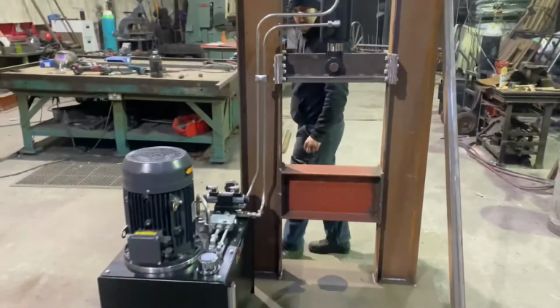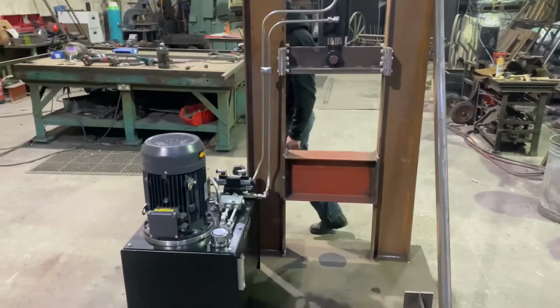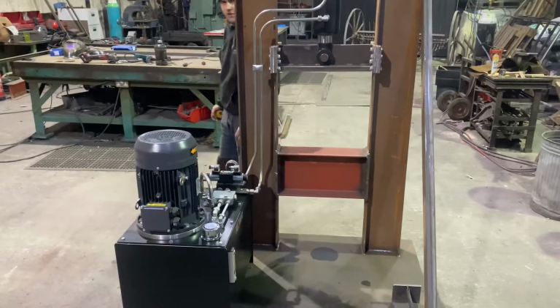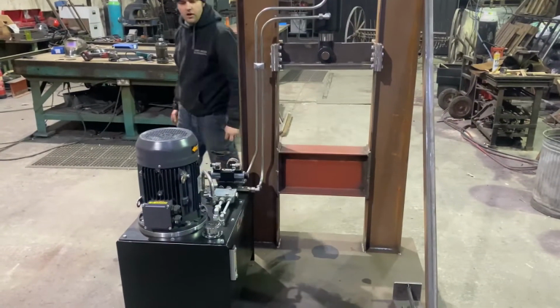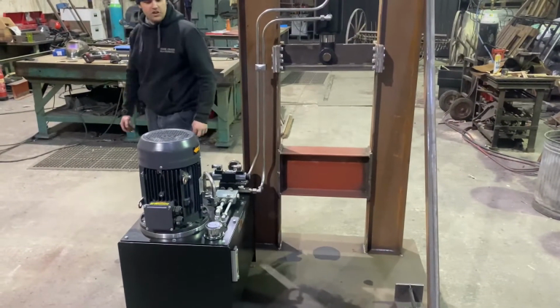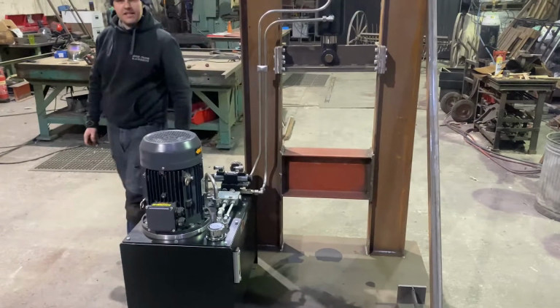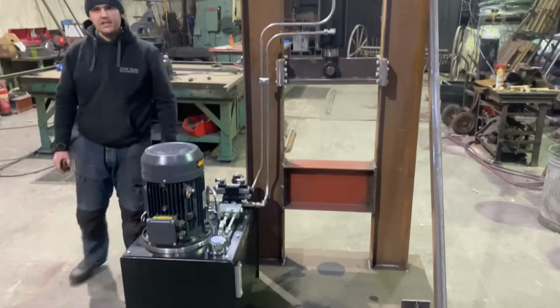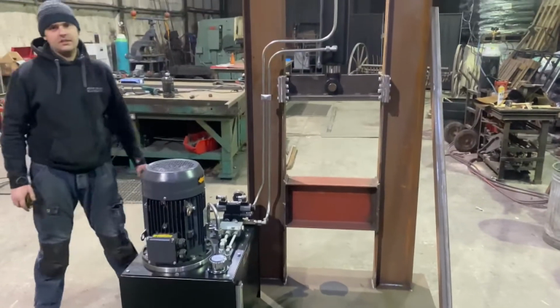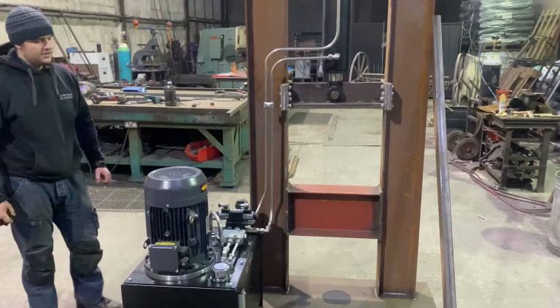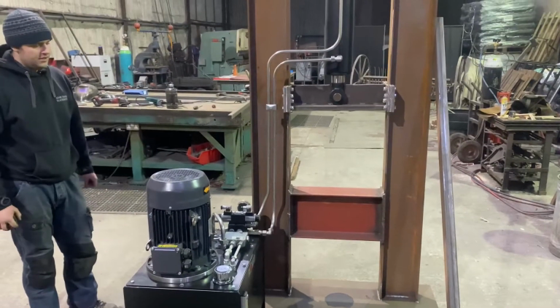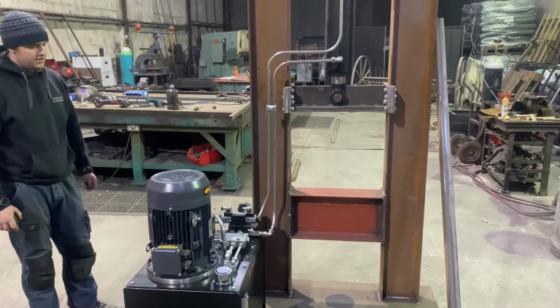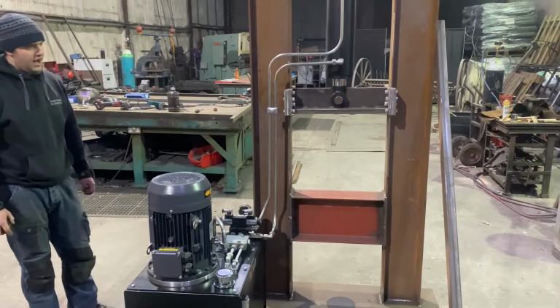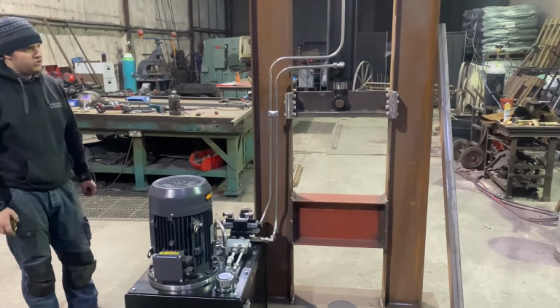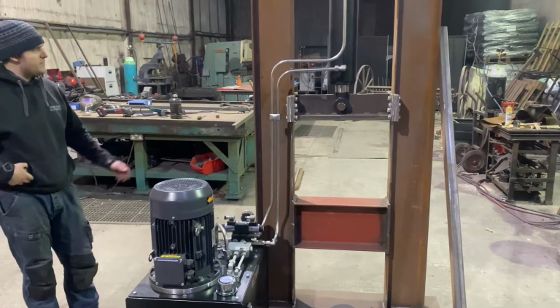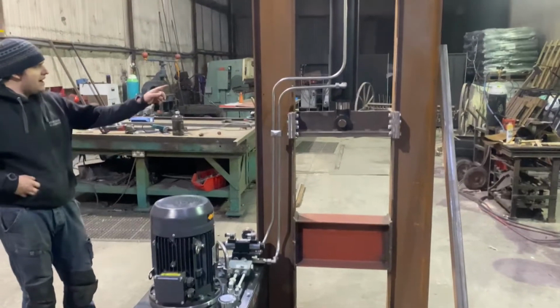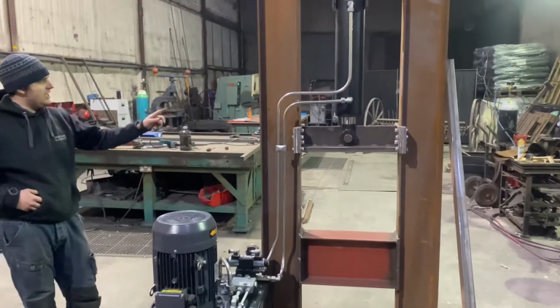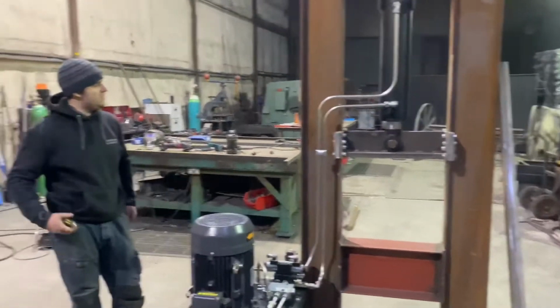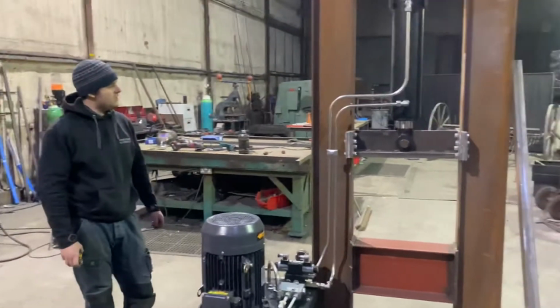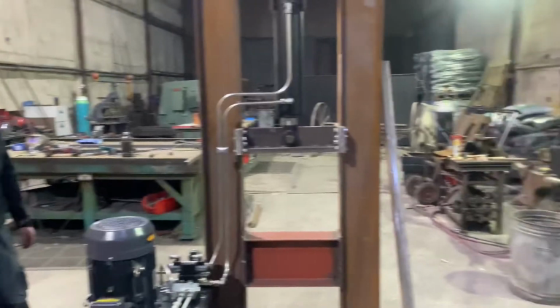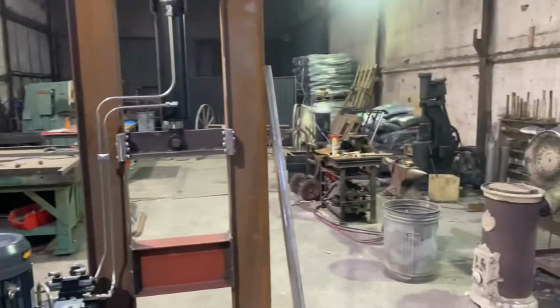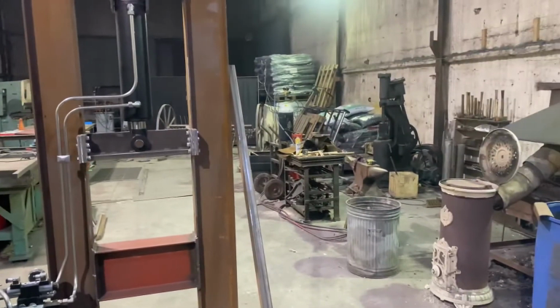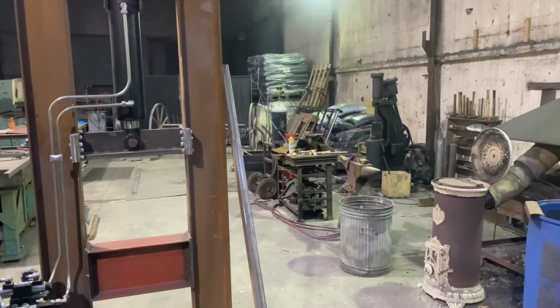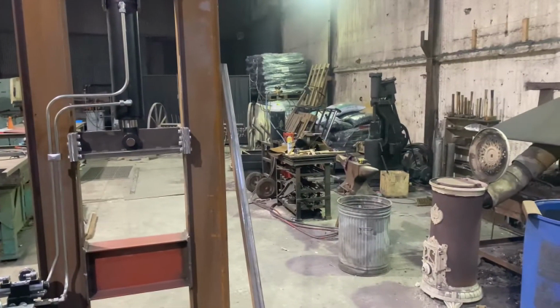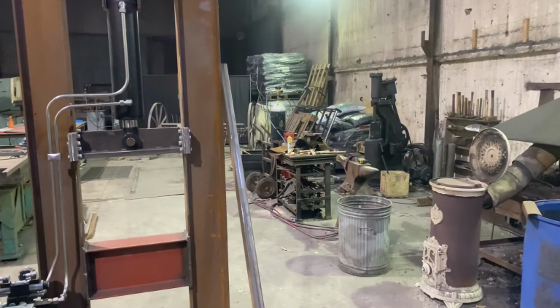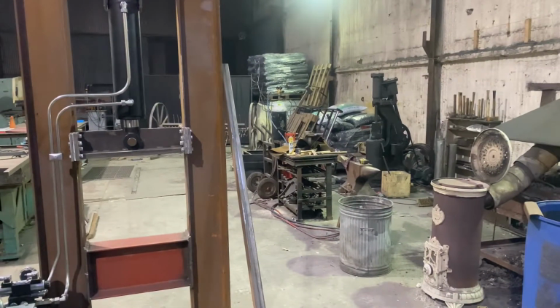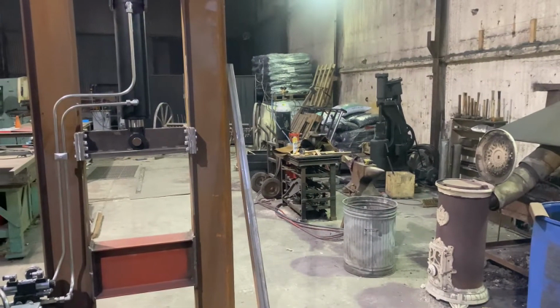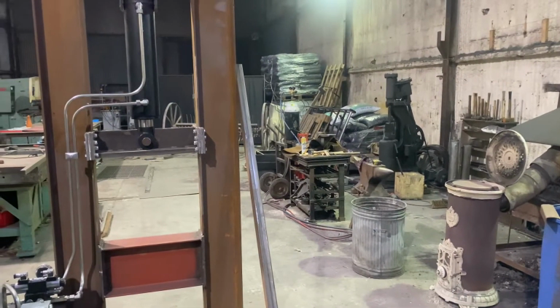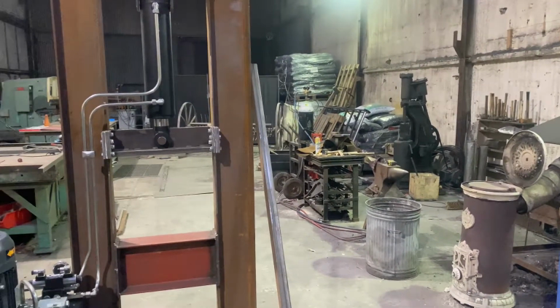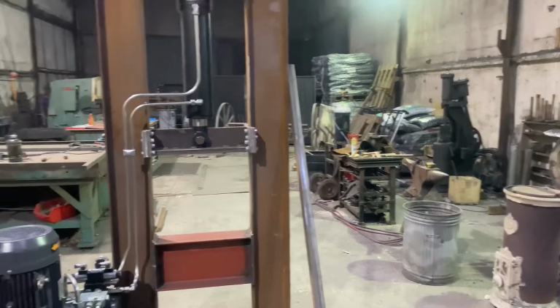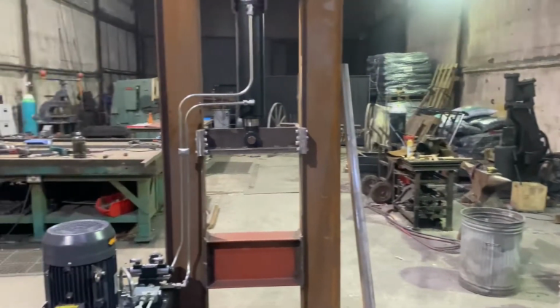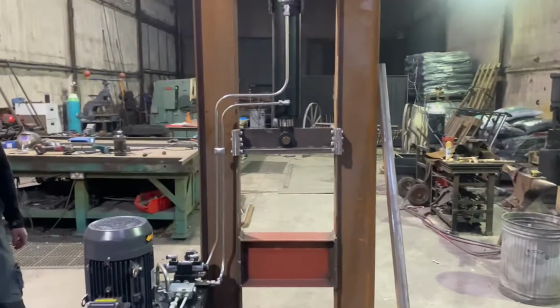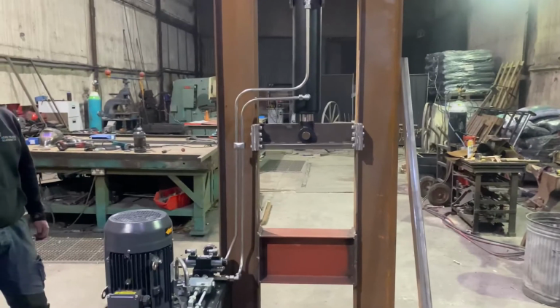I'm going to use it for forging Damascus. My power hammer is only little, so I want something a bit bigger. It should reduce the time it takes me to make the Damascus dramatically.